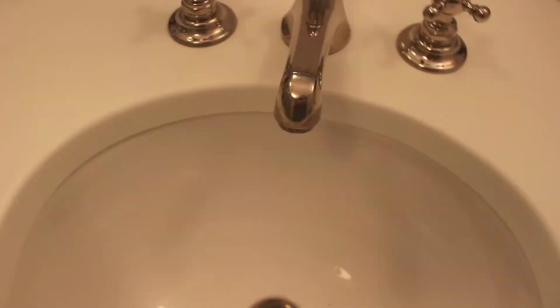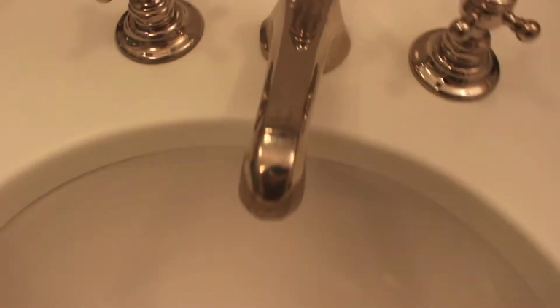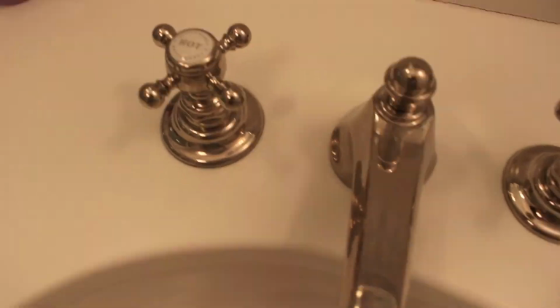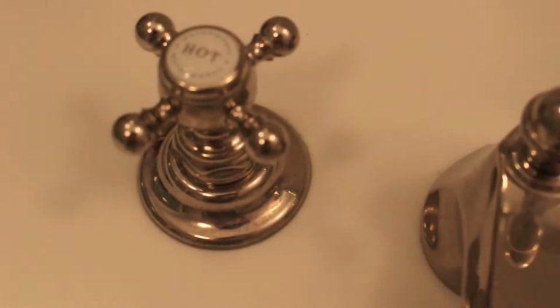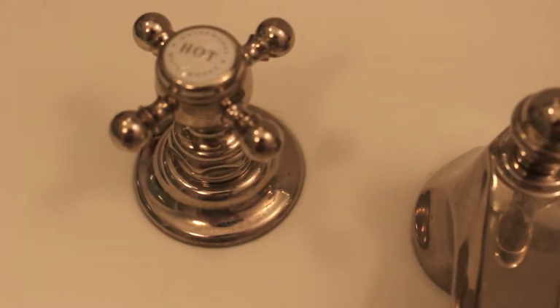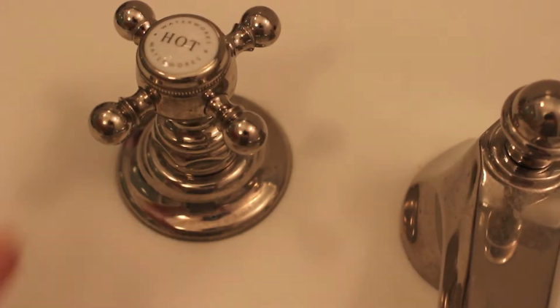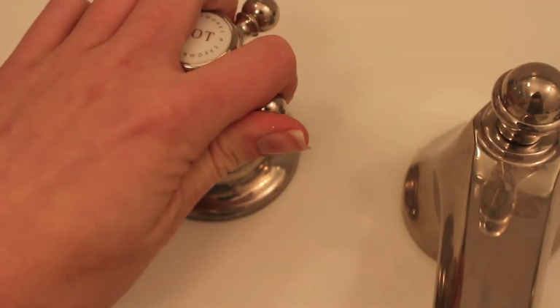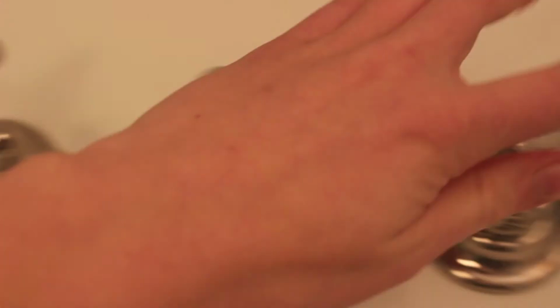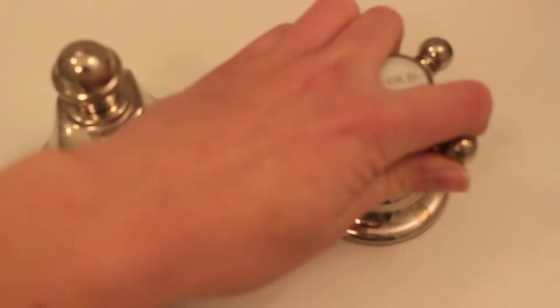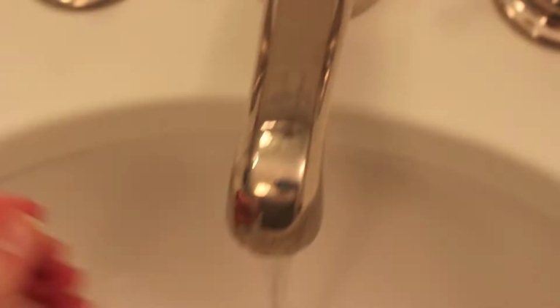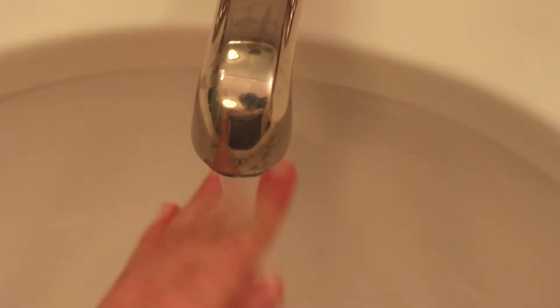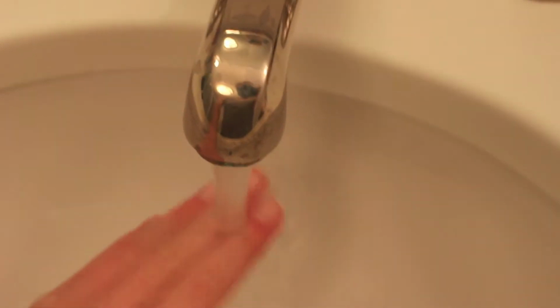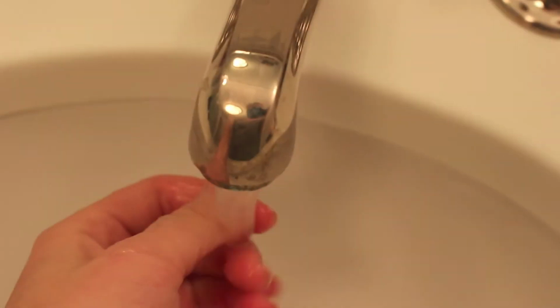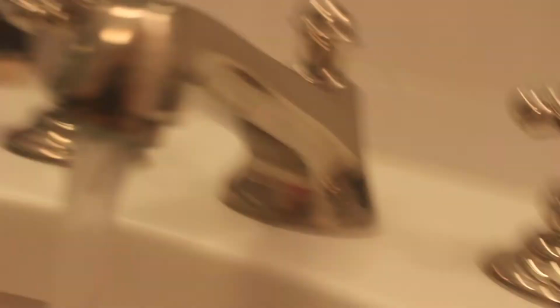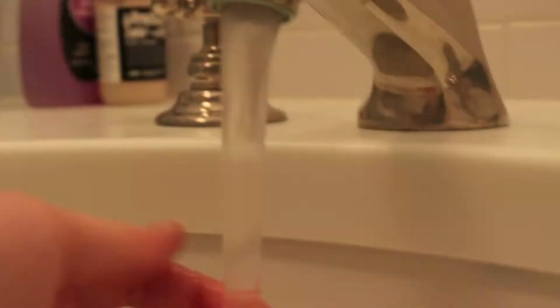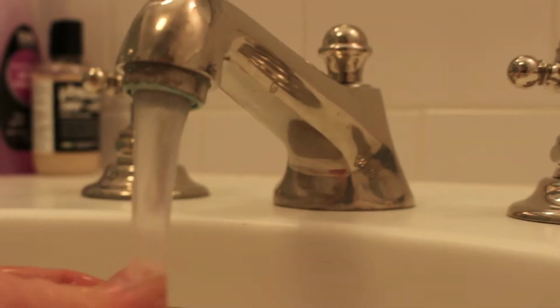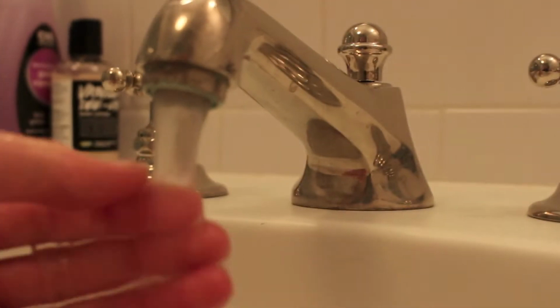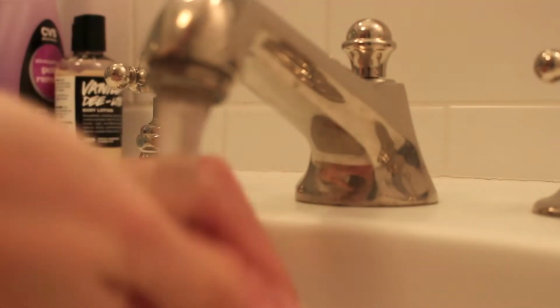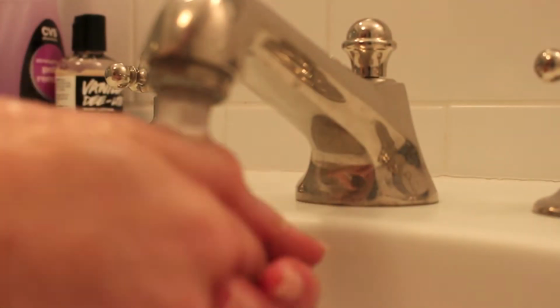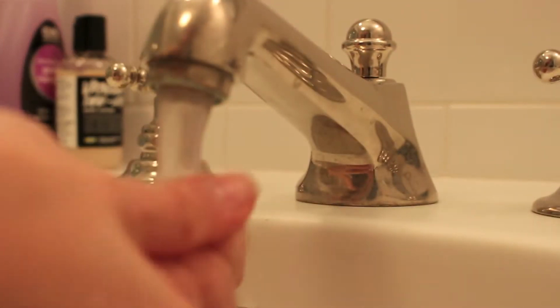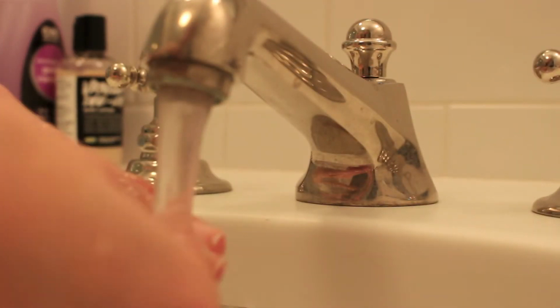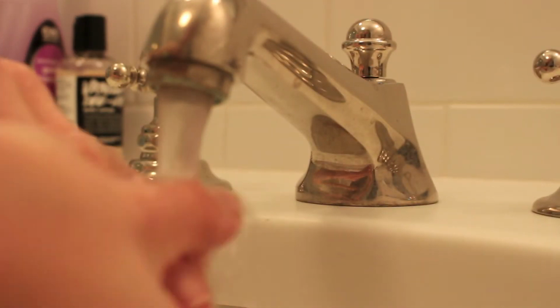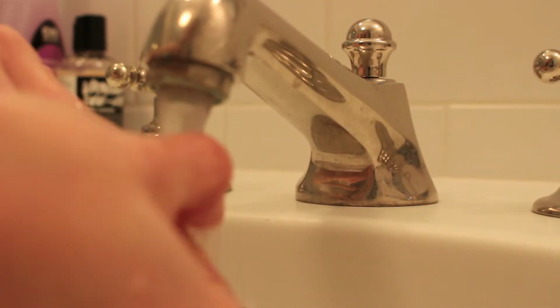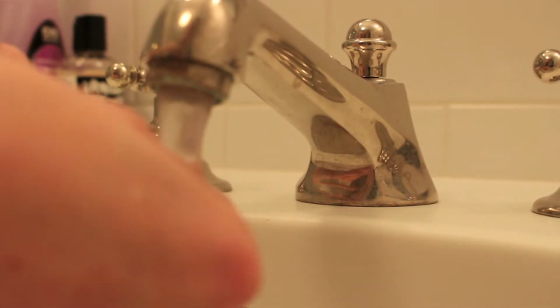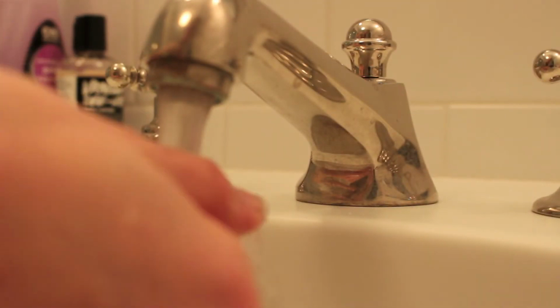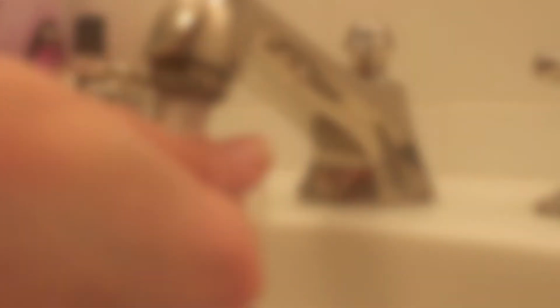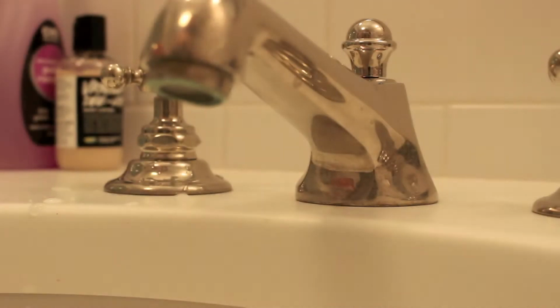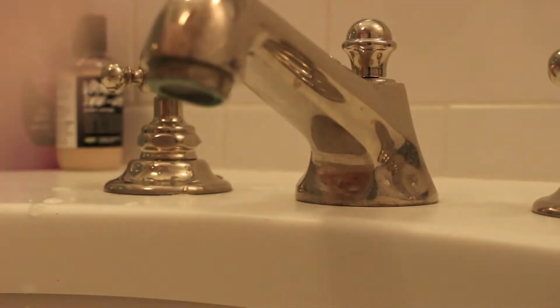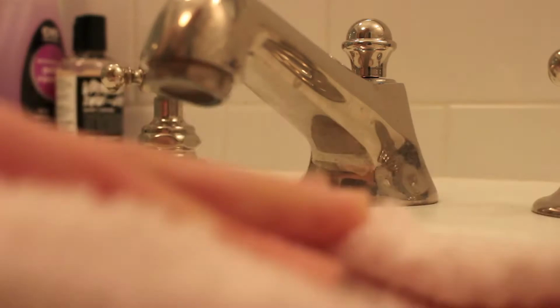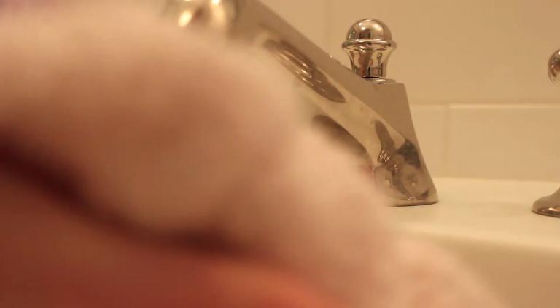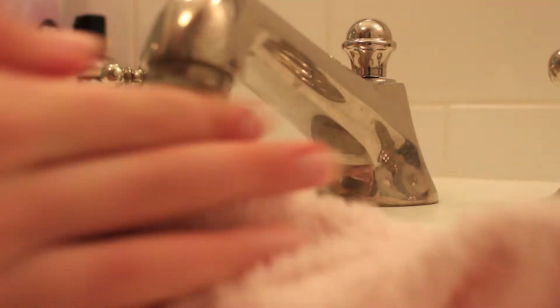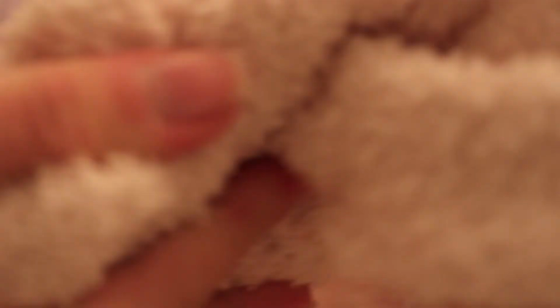Now I'm washing my hands with soap and water just to get the nail polish remover off of my fingers, and clean my nails a little bit more. Then you obviously want to dry your hands.